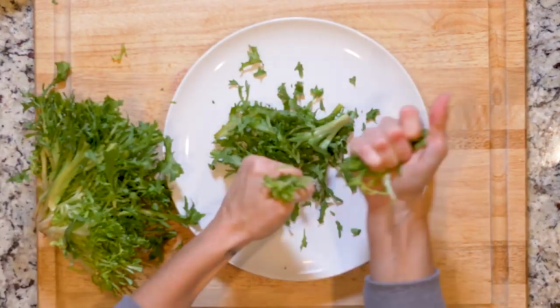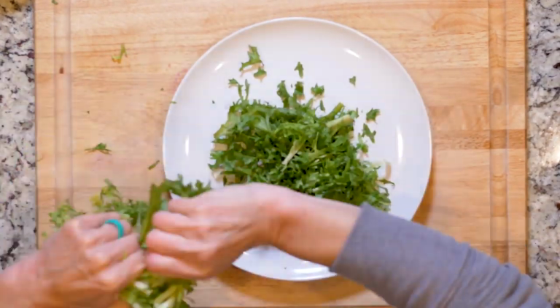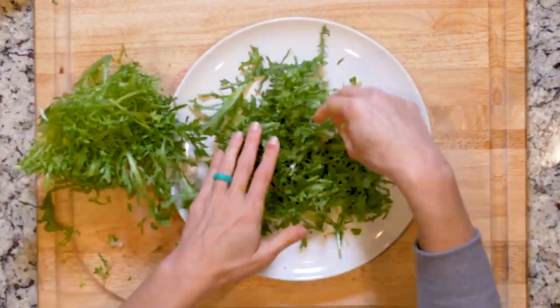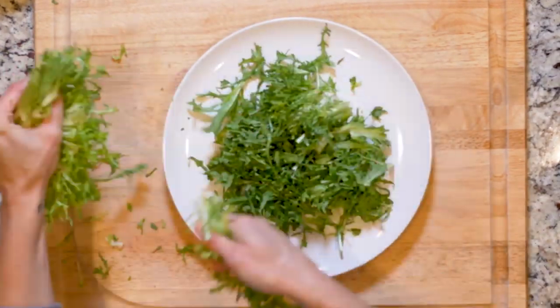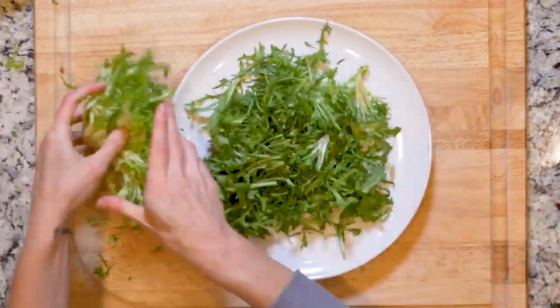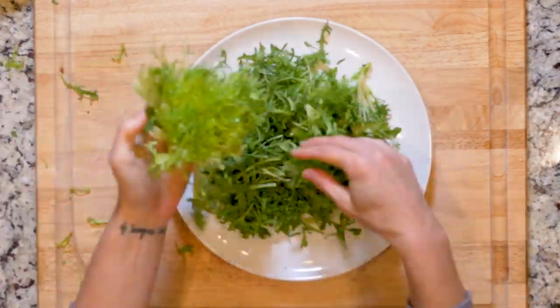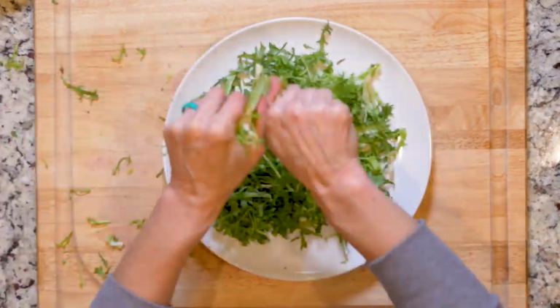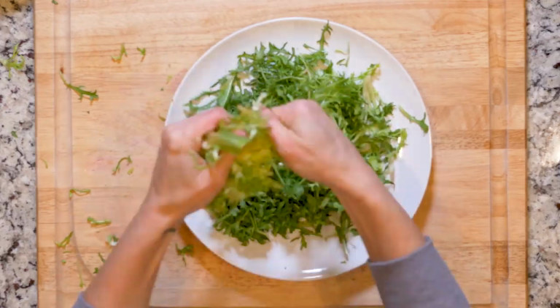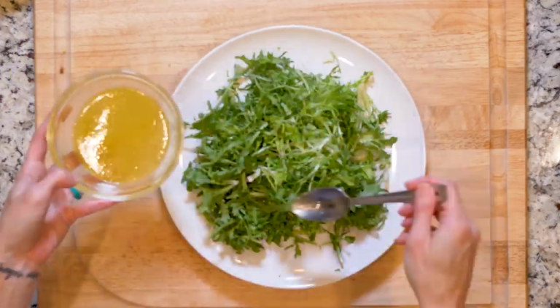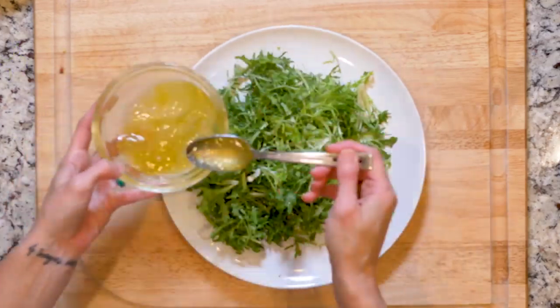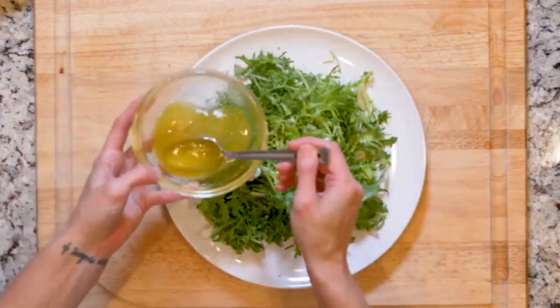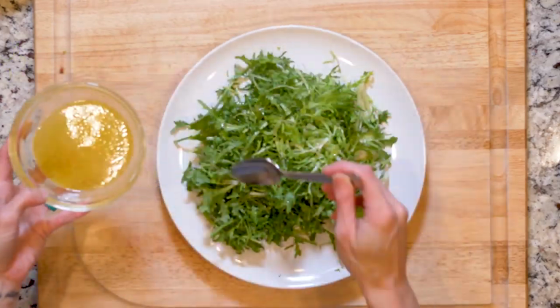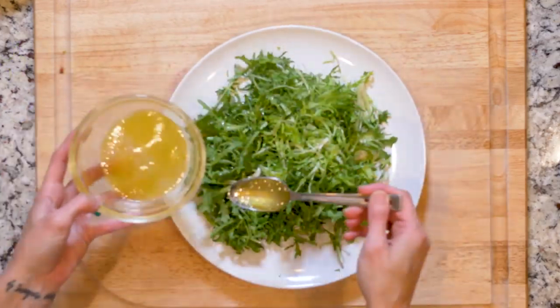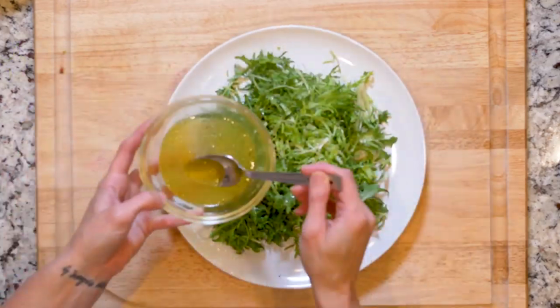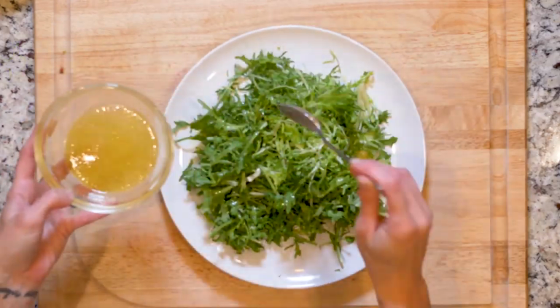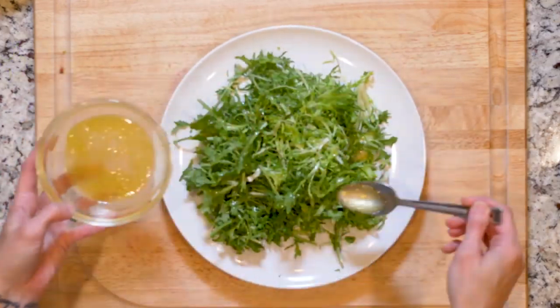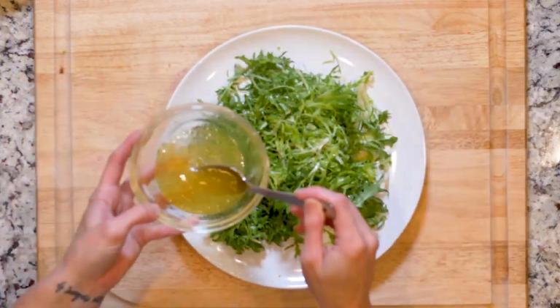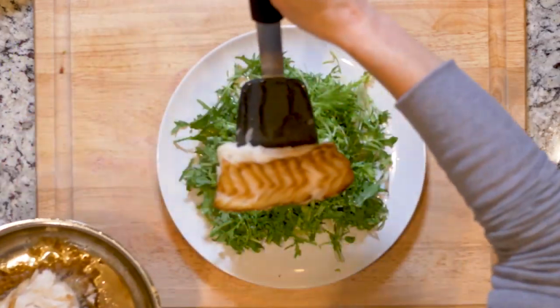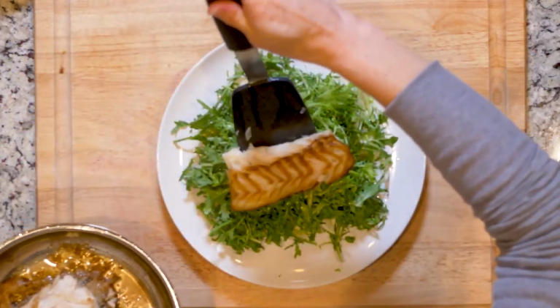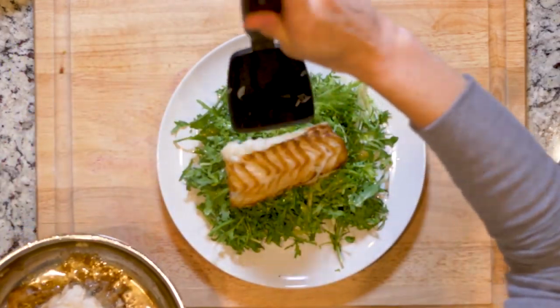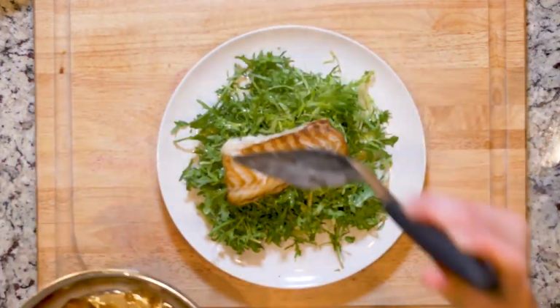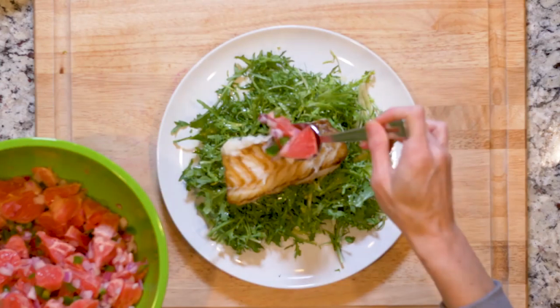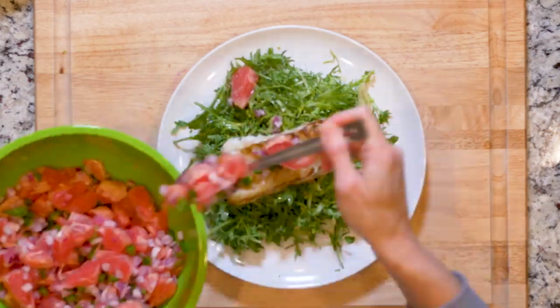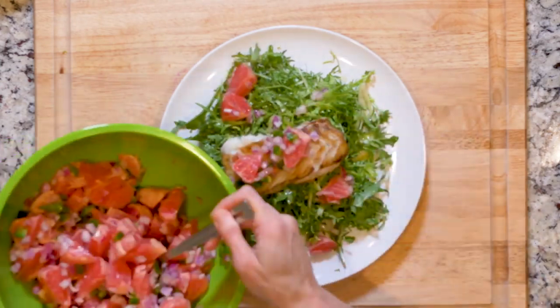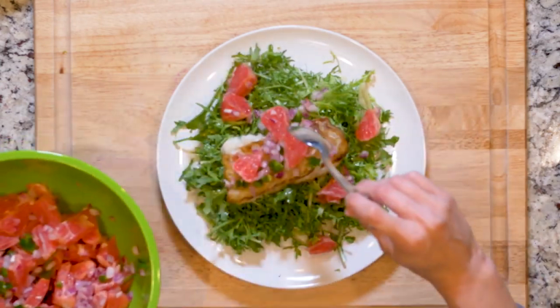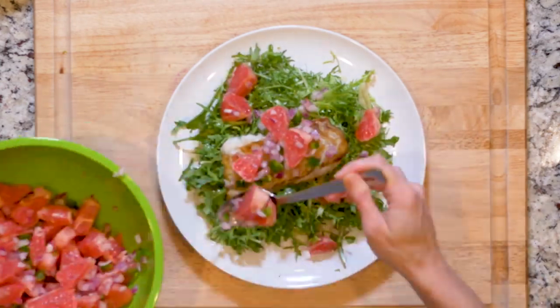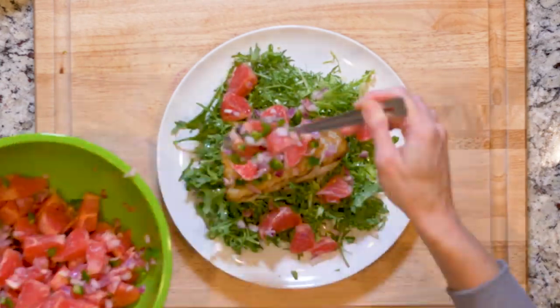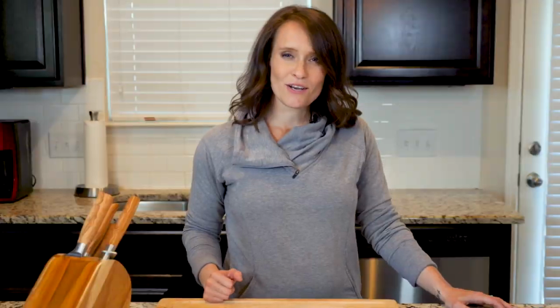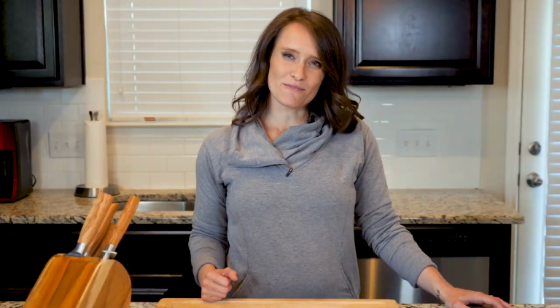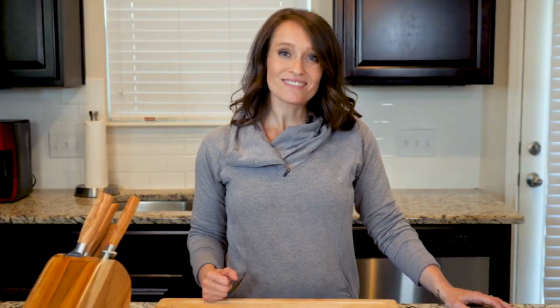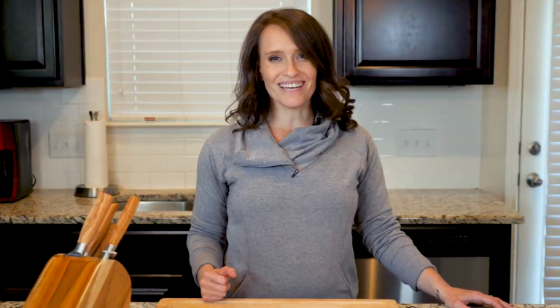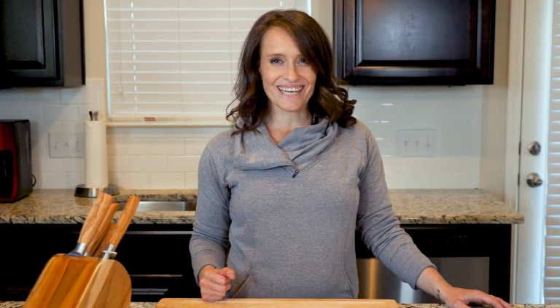Tear up one head of frisee and place it on a plate. Once the cod is cooked, drizzle the frisee with half the dressing, top with one piece of cod and then half of the grapefruit salsa. Grab a fork and dig in.